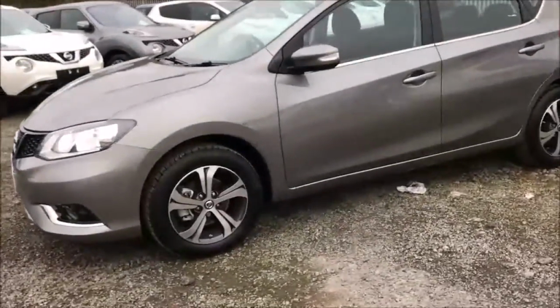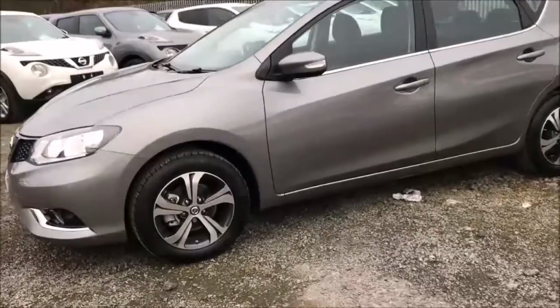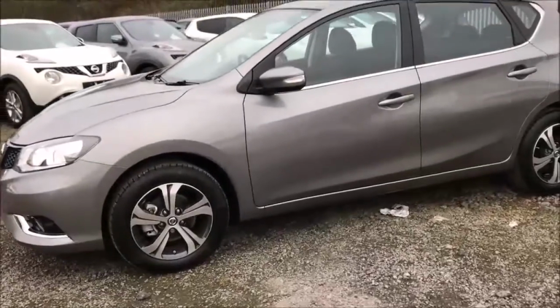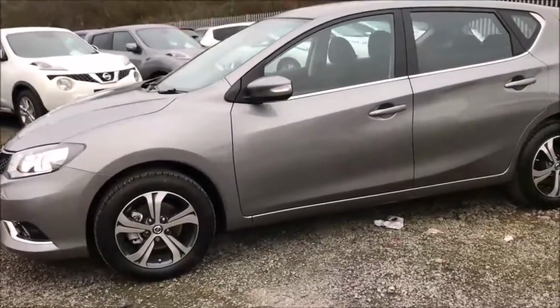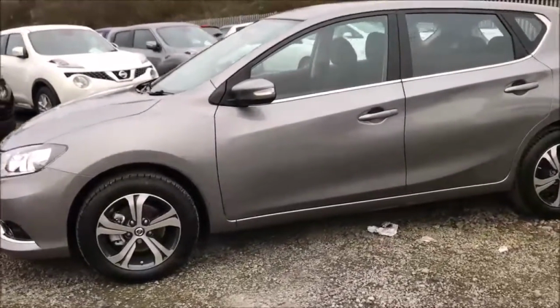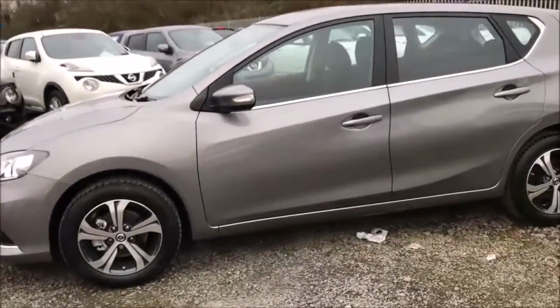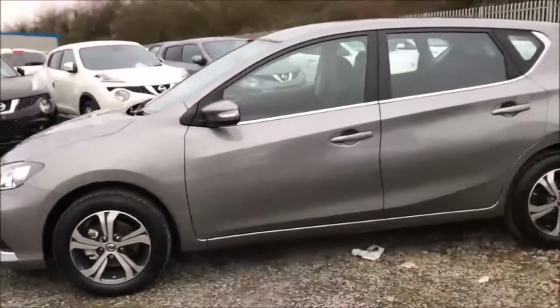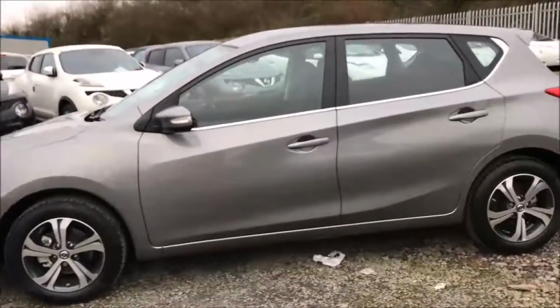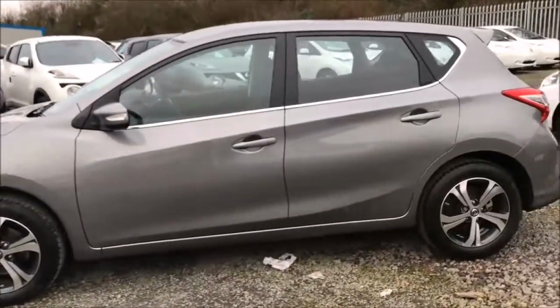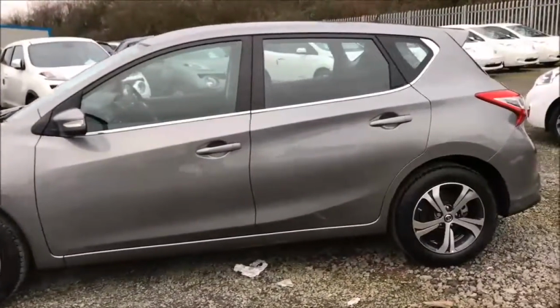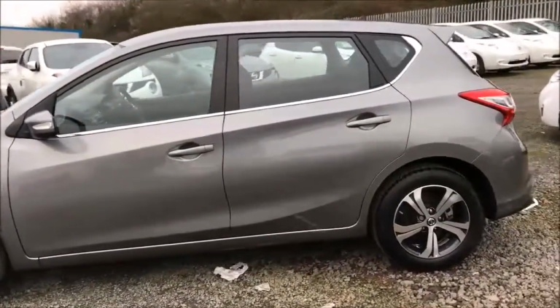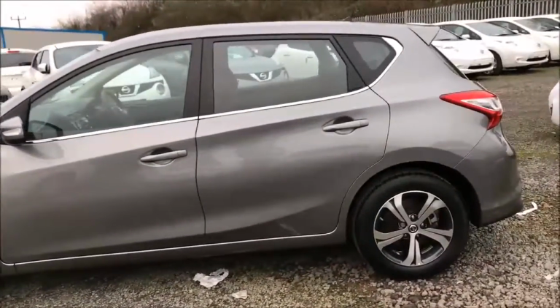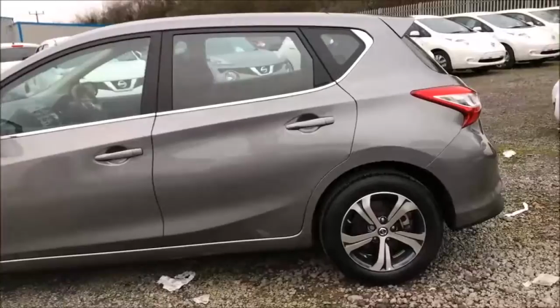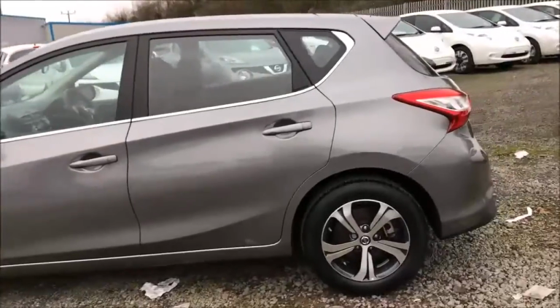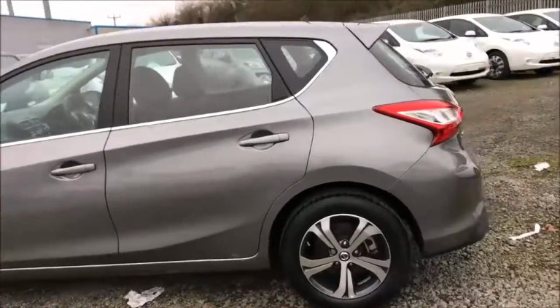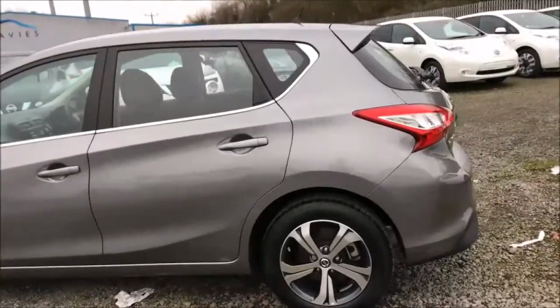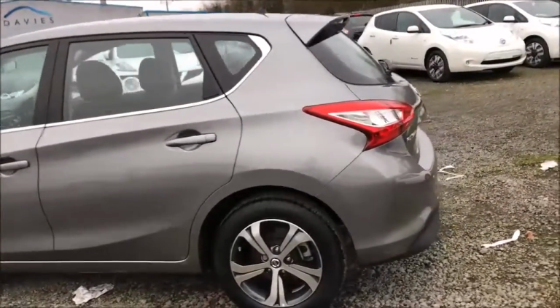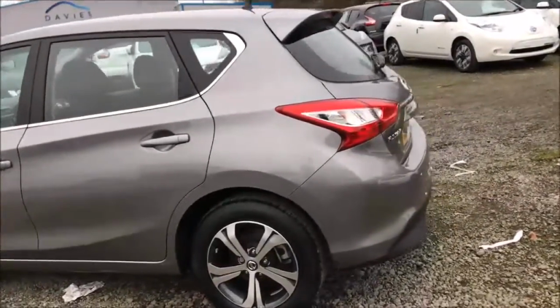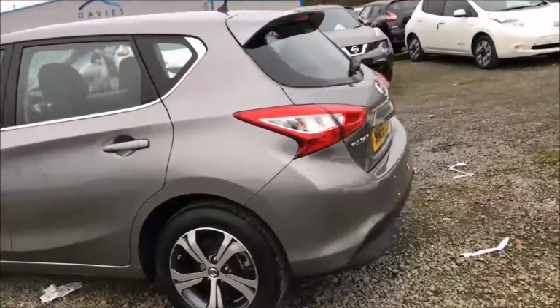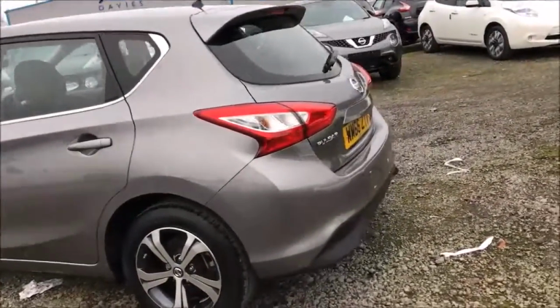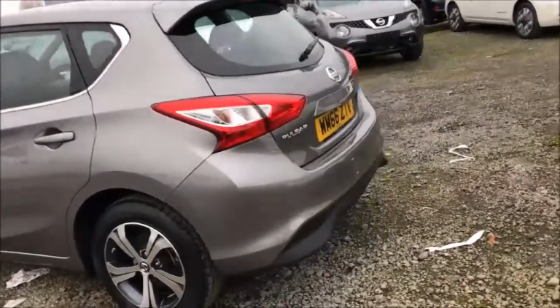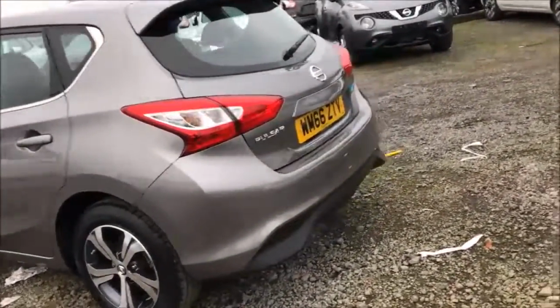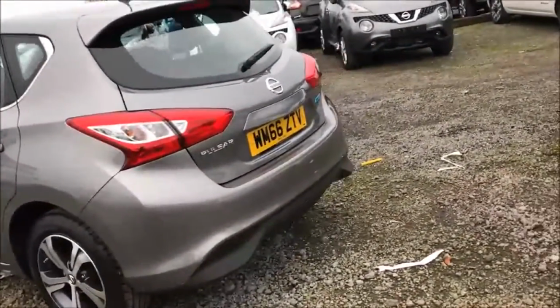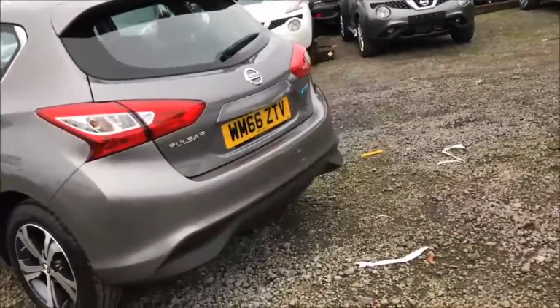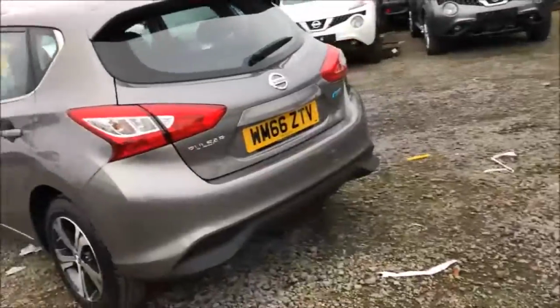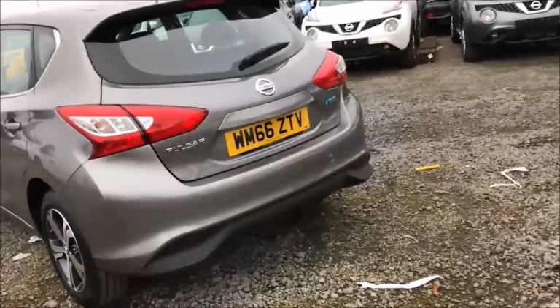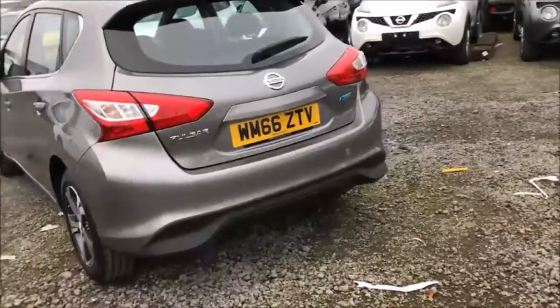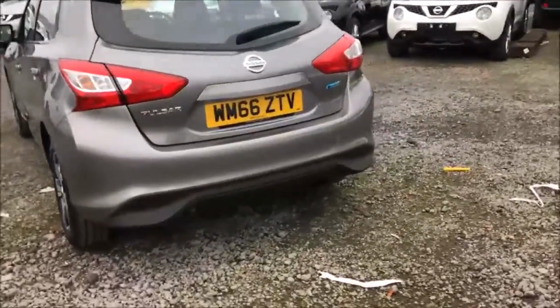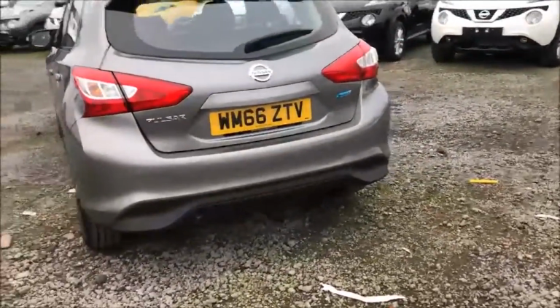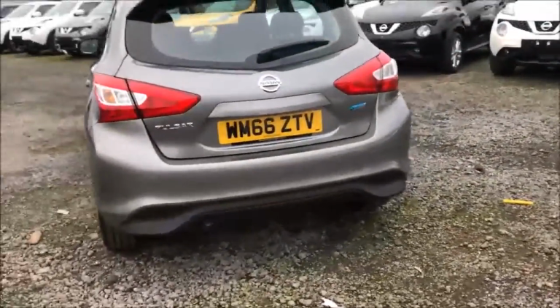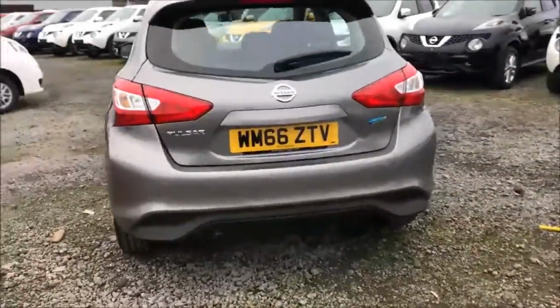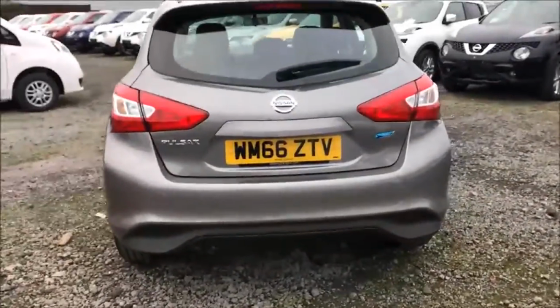As you can see, the 16-inch diamond cut alloy wheels and general bodywork are all in excellent condition. Here at Wester's Garages we also offer a PermaShine package, guaranteed to protect your car's paintwork and interior fabrics for up to 7 years. You can ask an in-store sales representative for more information on this today.